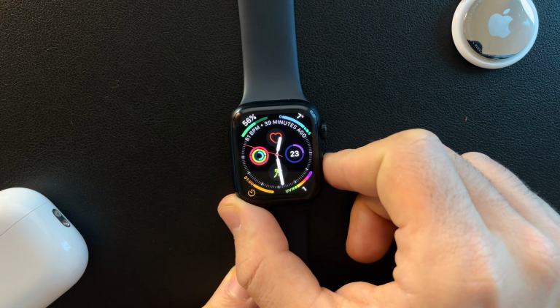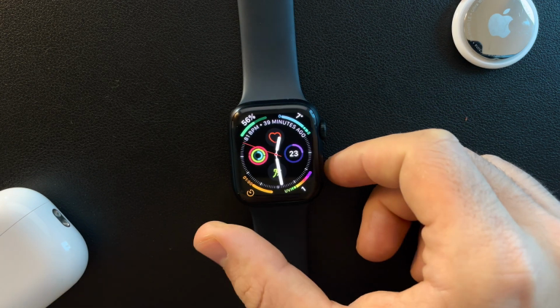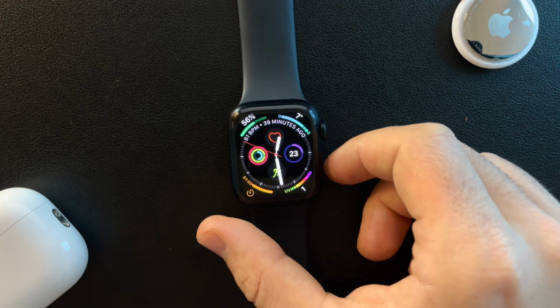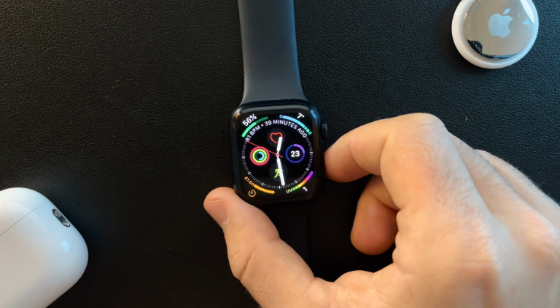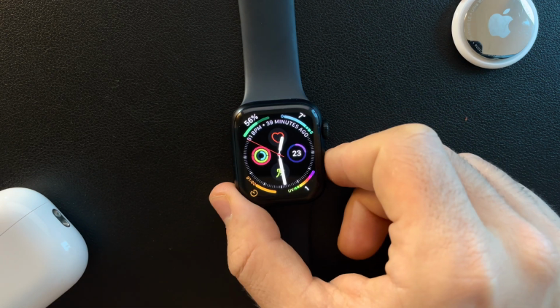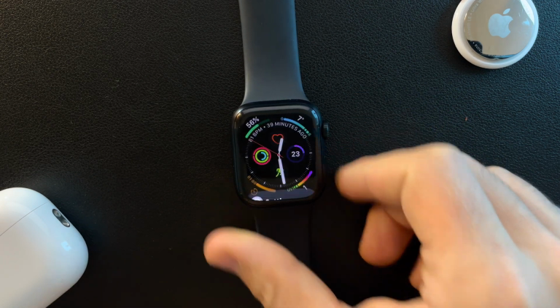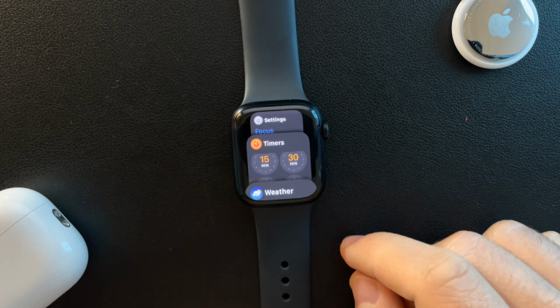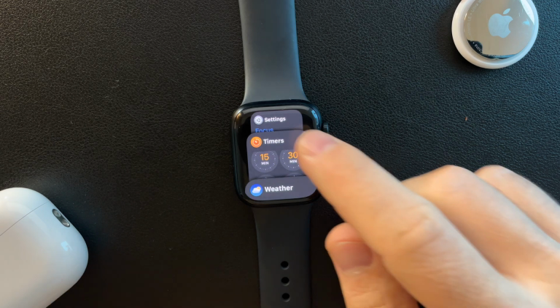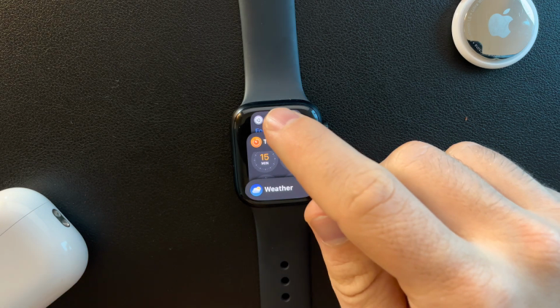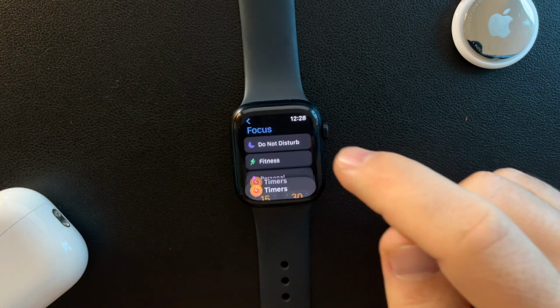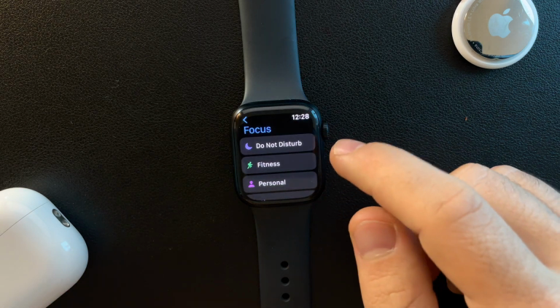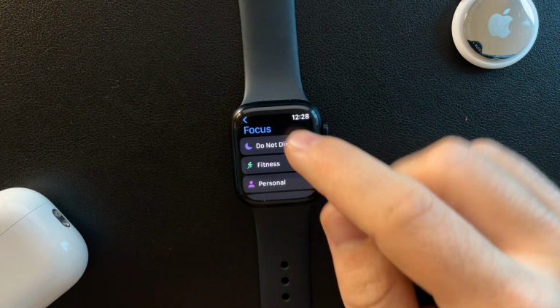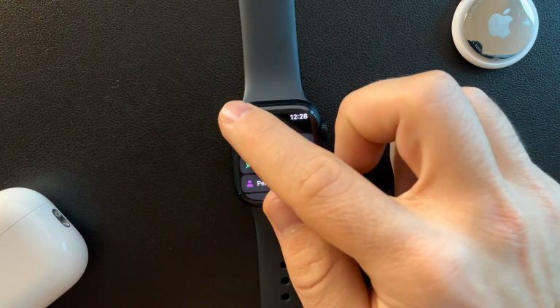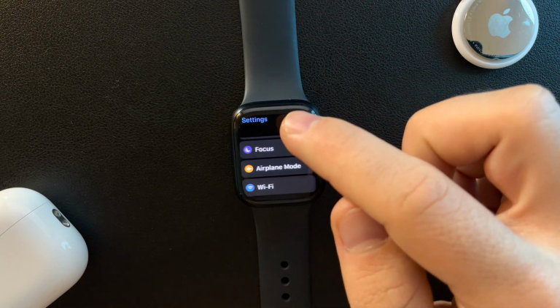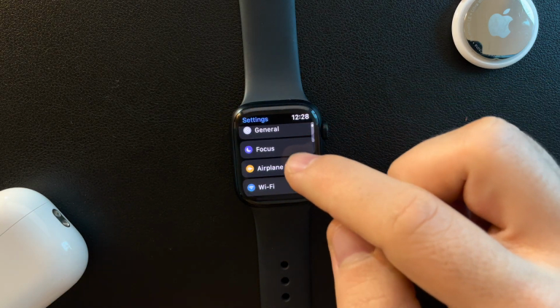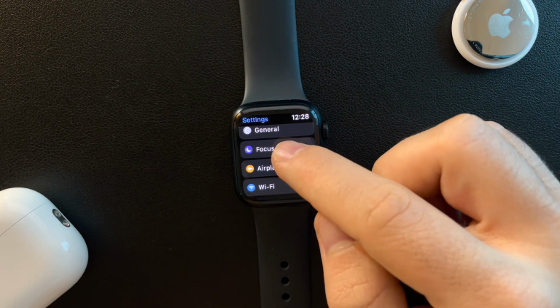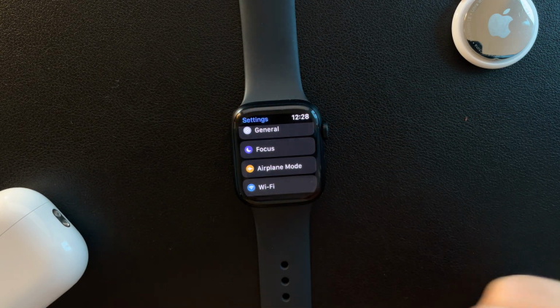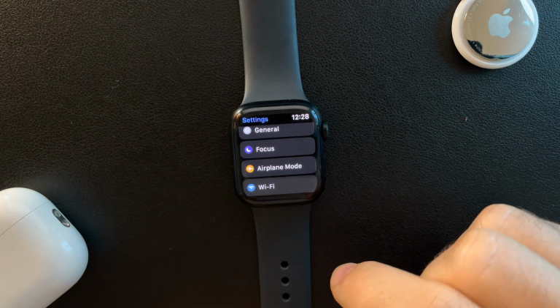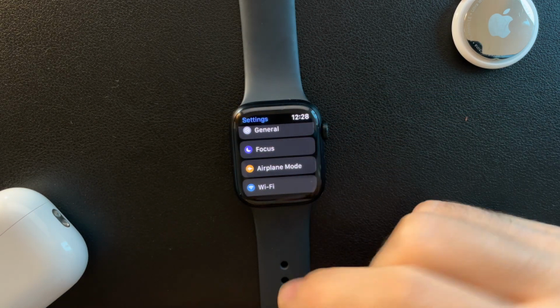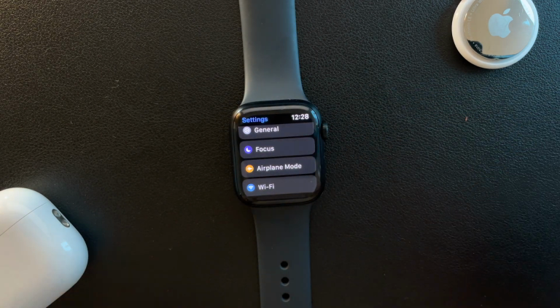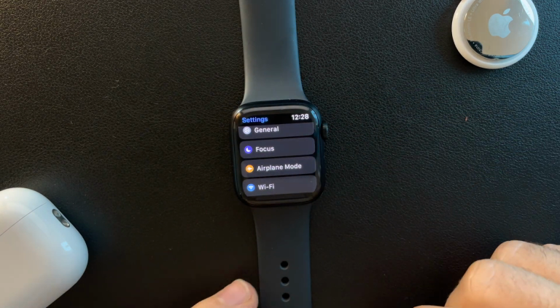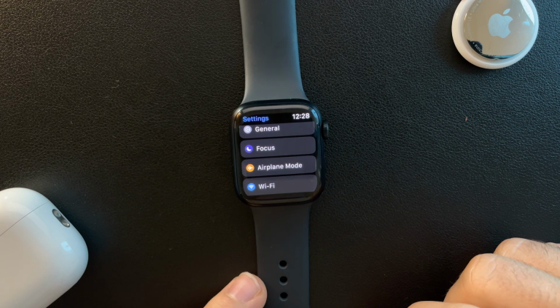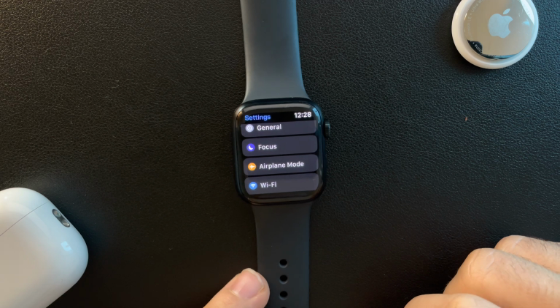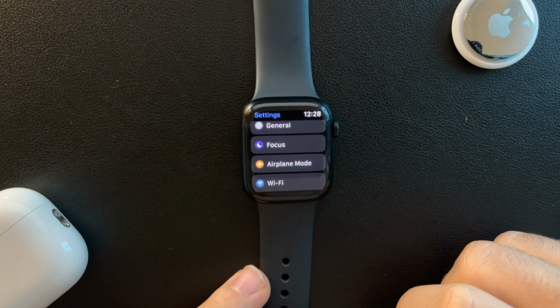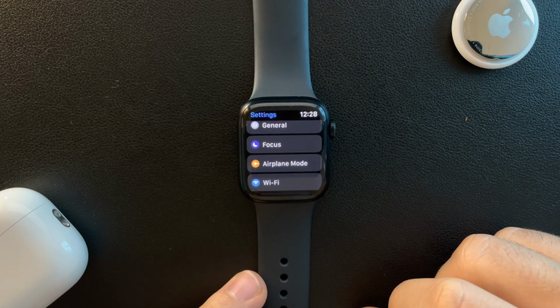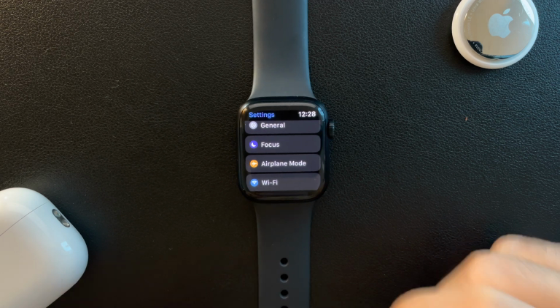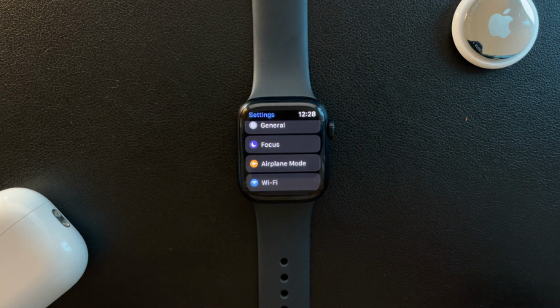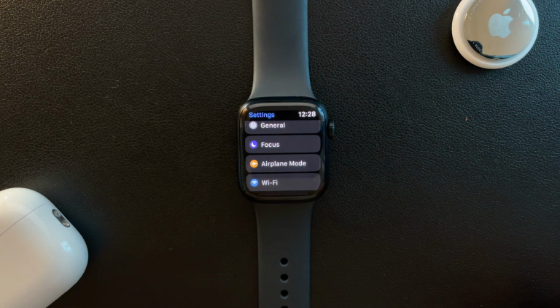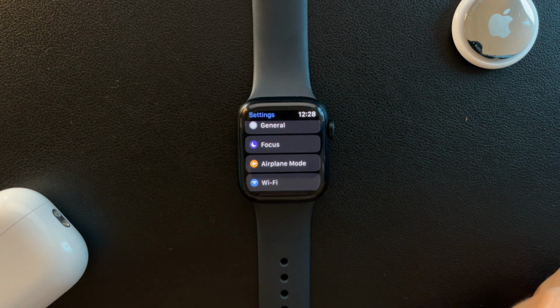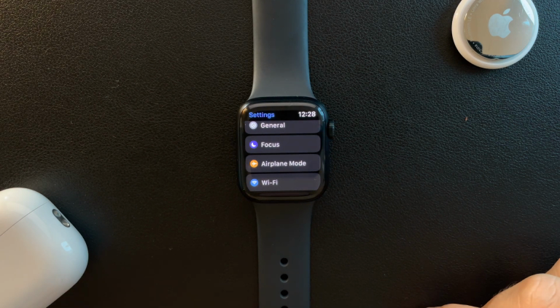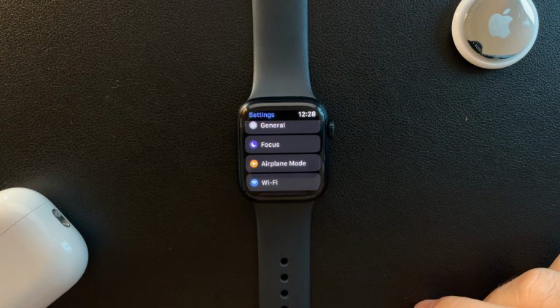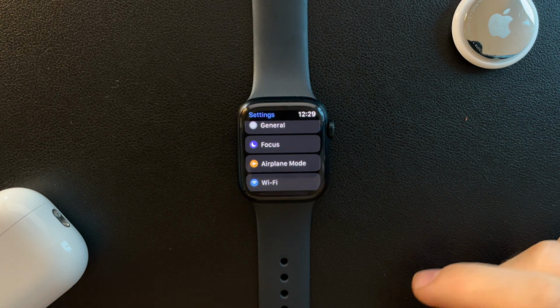You can also turn on the focus modes through the Settings menu. If you go to Settings and then go to Focus Mode, you can turn them on and set them up as you wish.